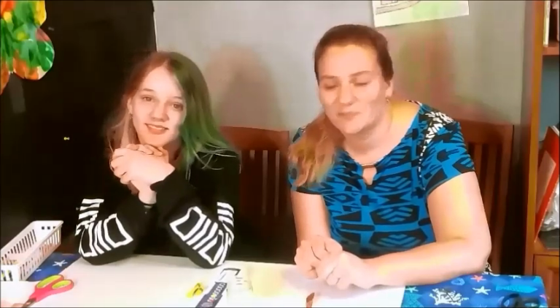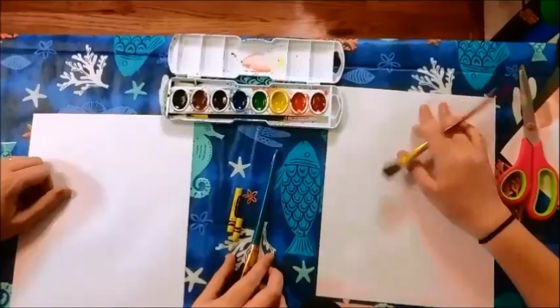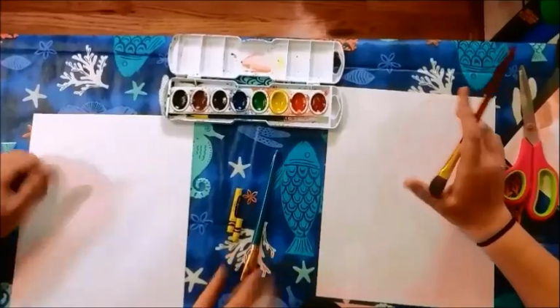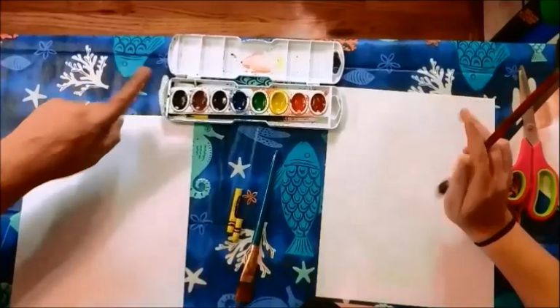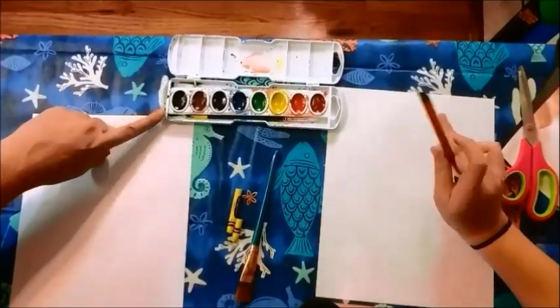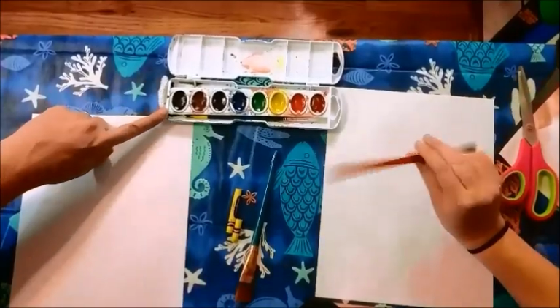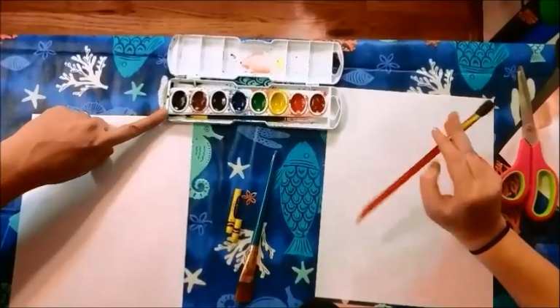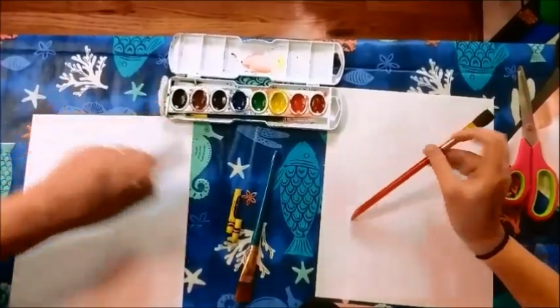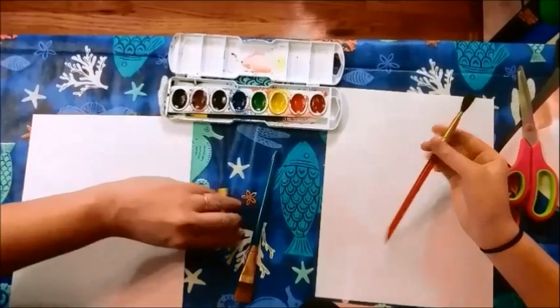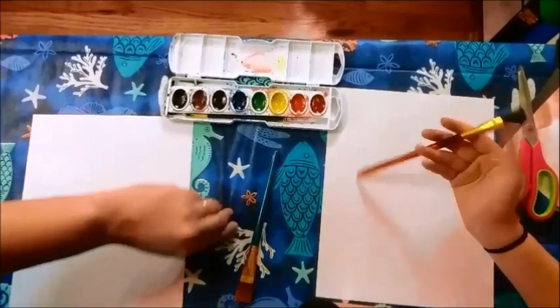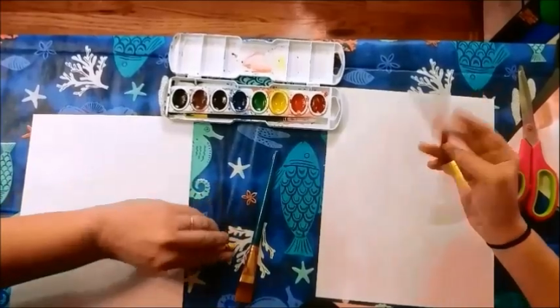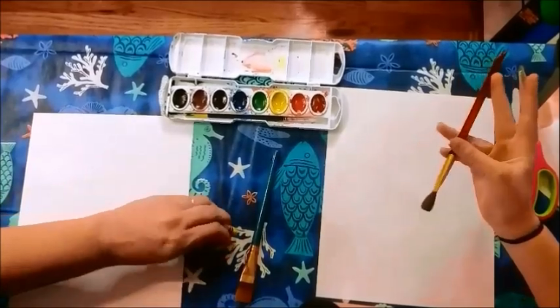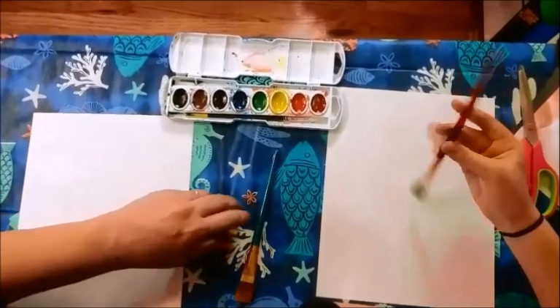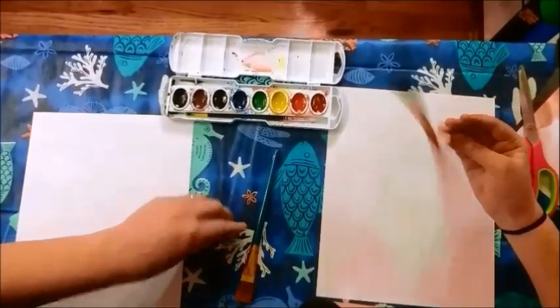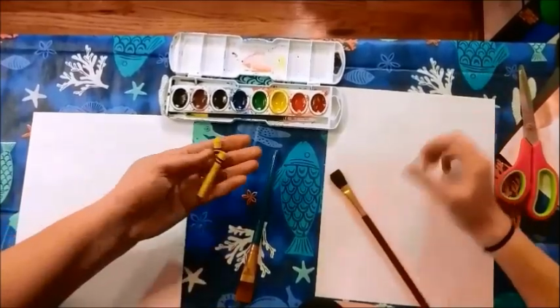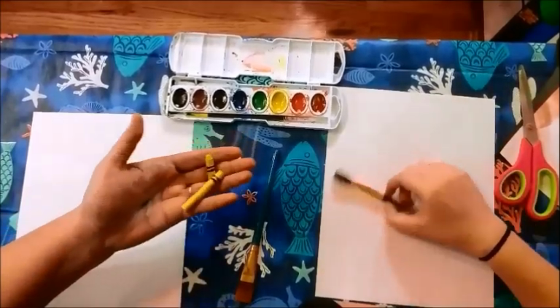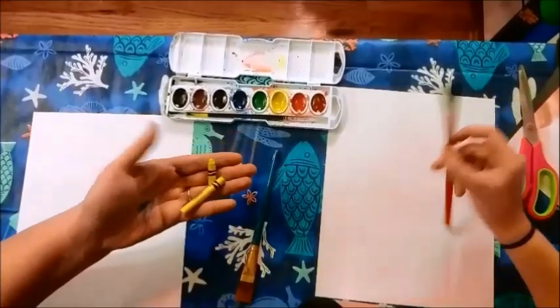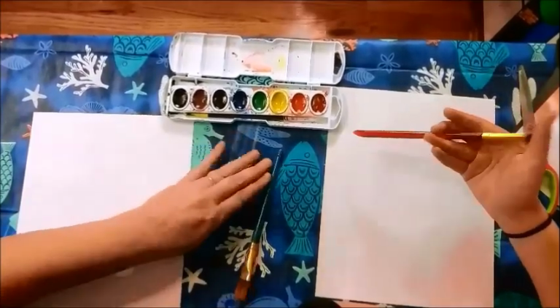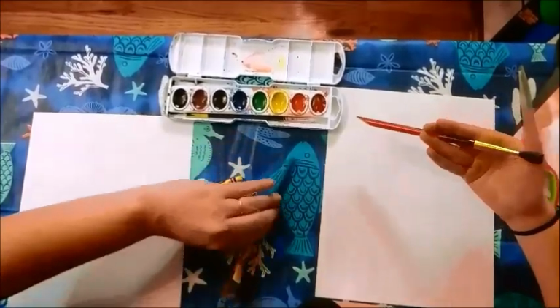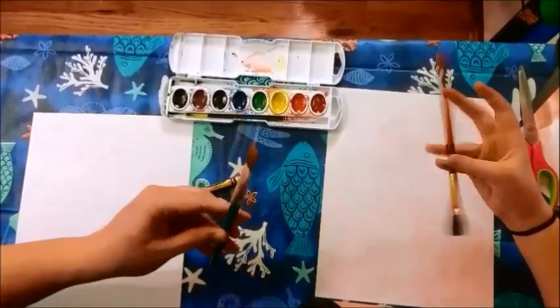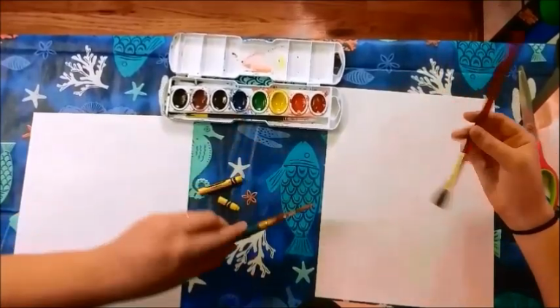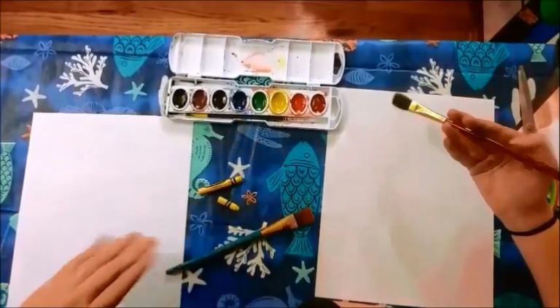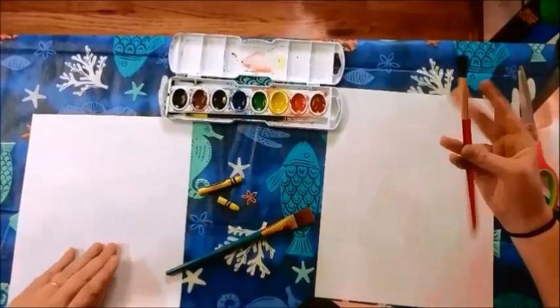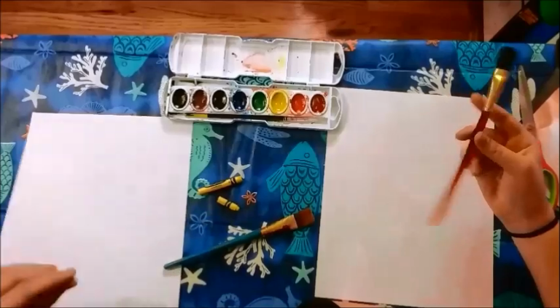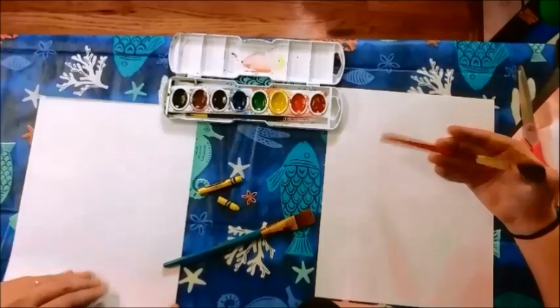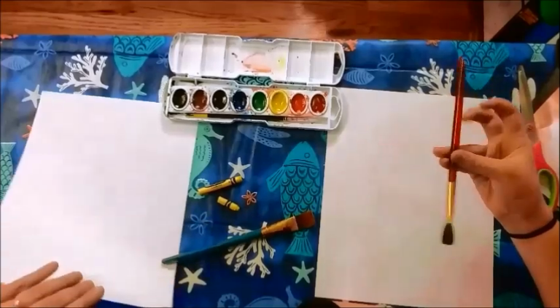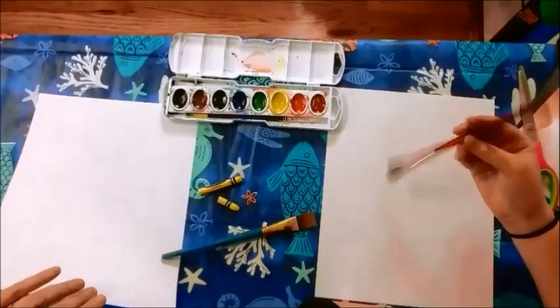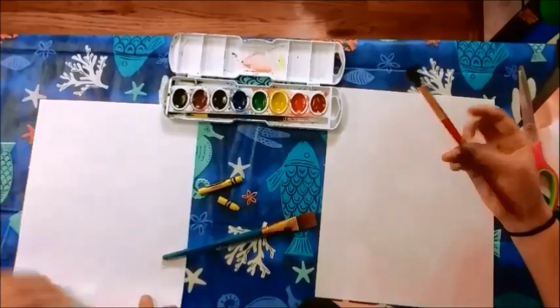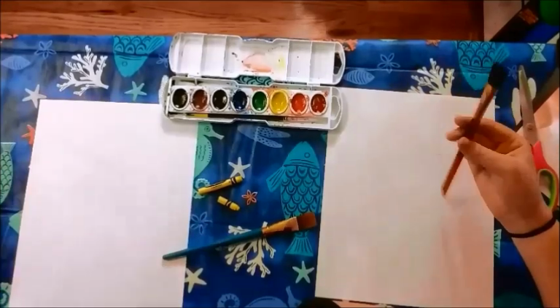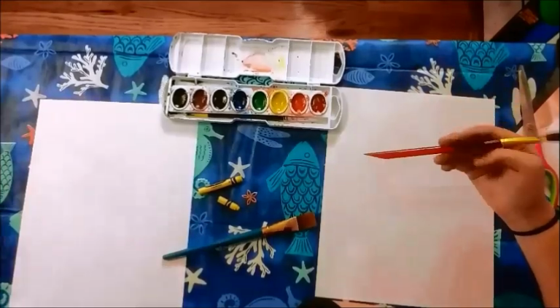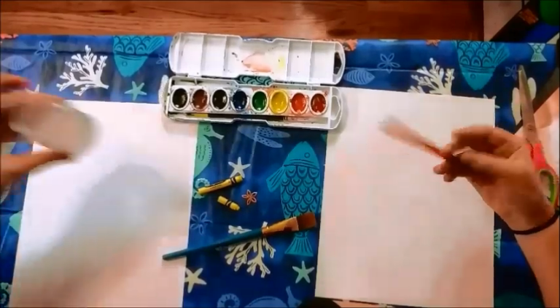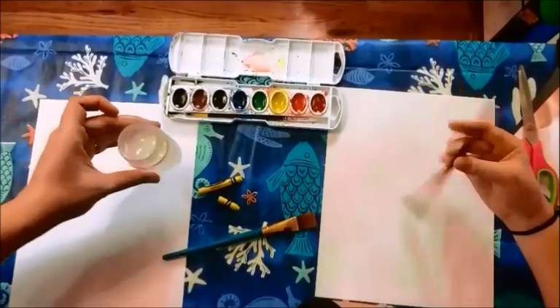For this project you will need some watercolors, a yellow or orange crayon, brushes, a regular piece of paper, and a little bit of water.